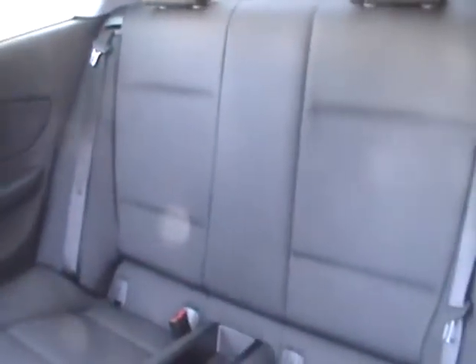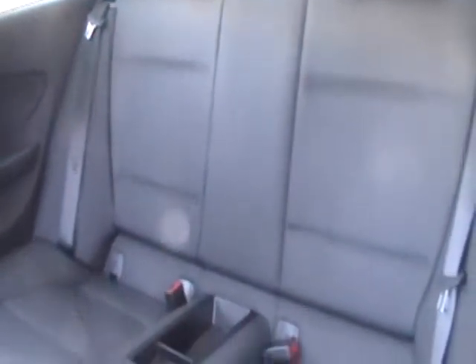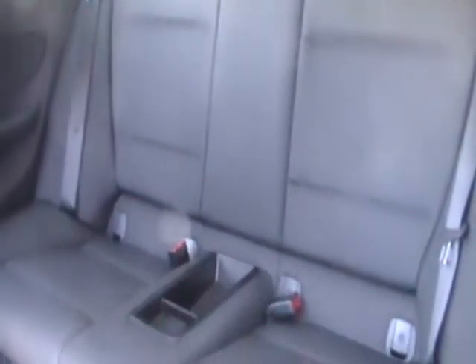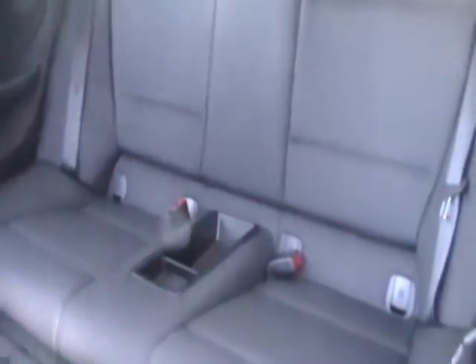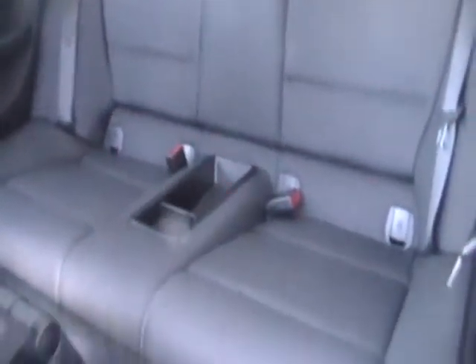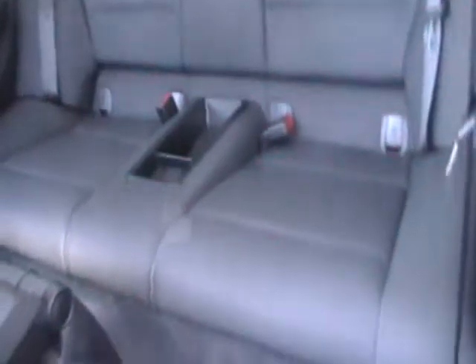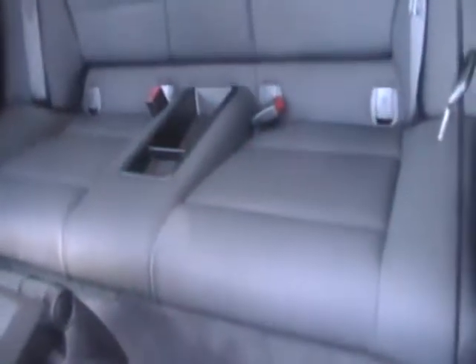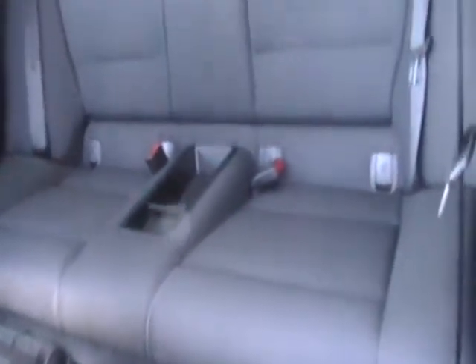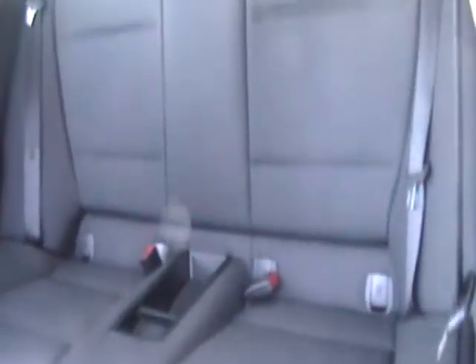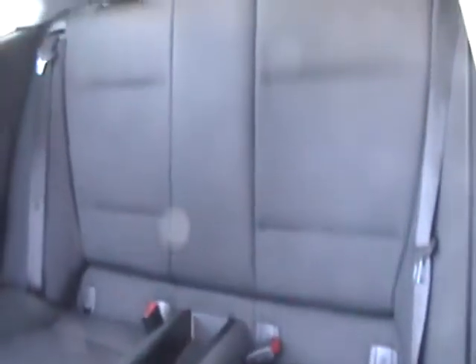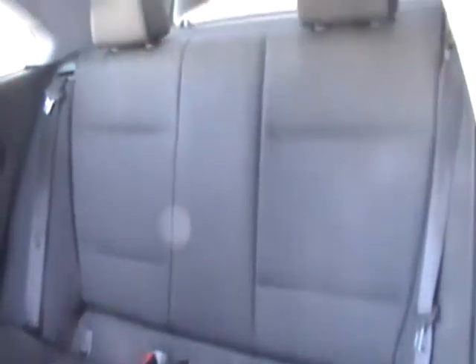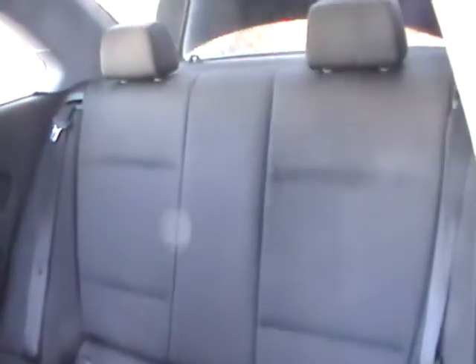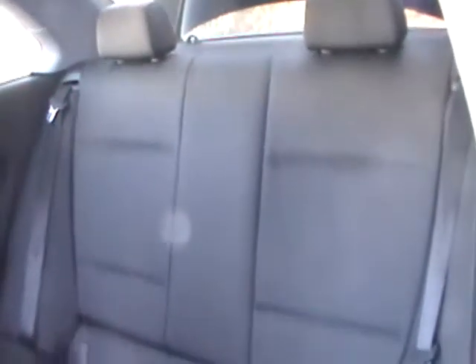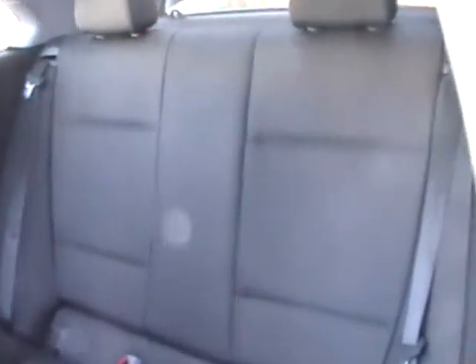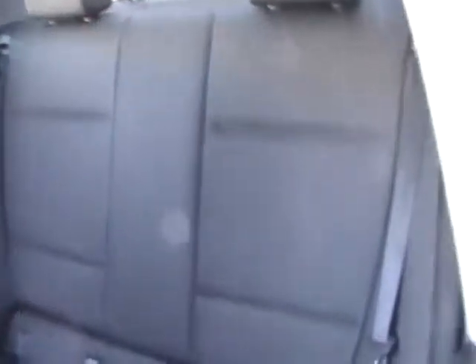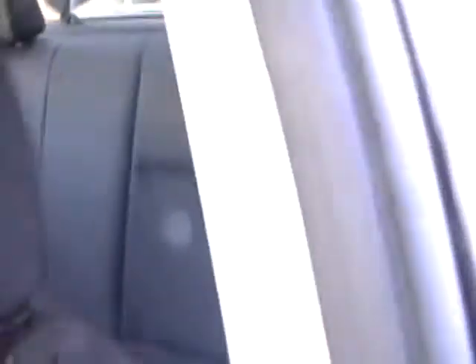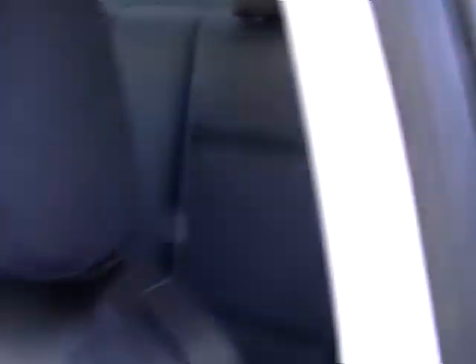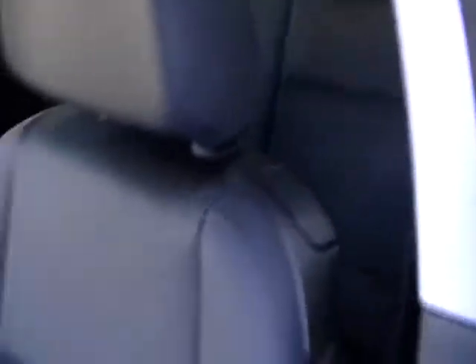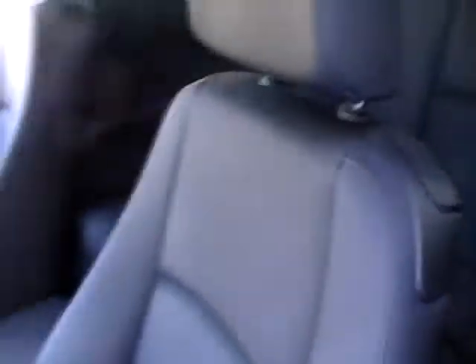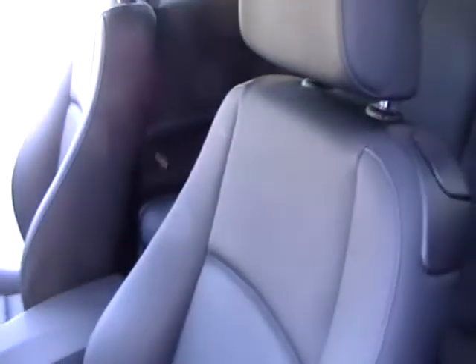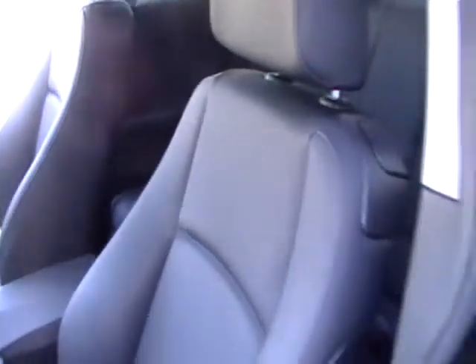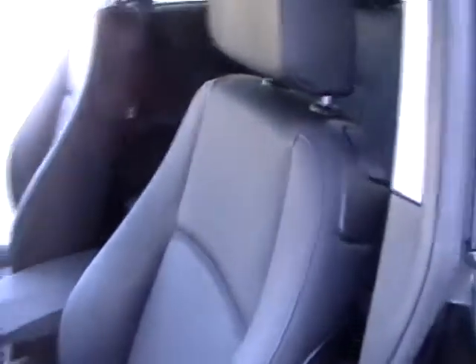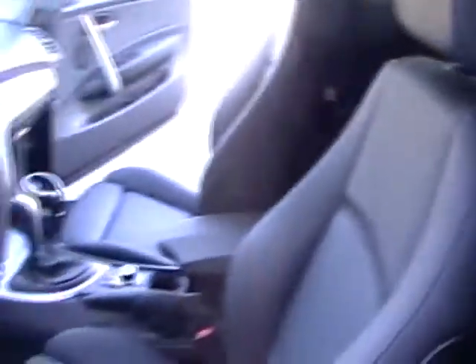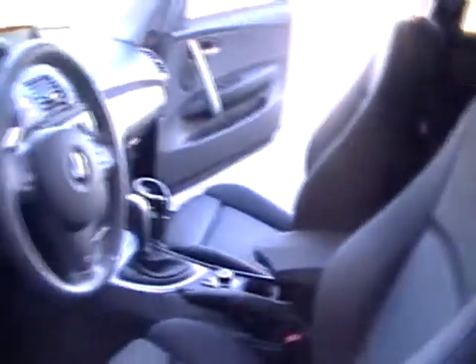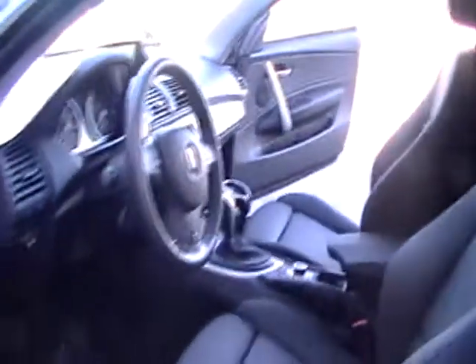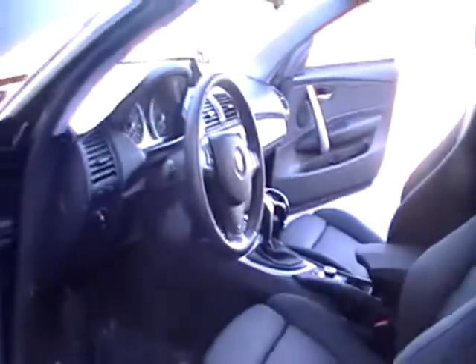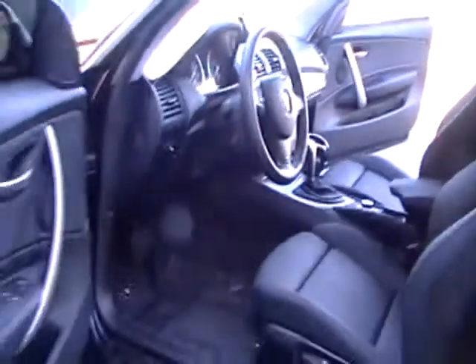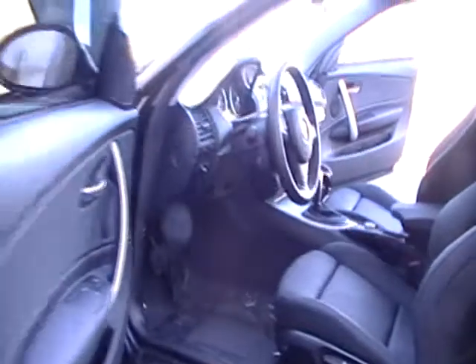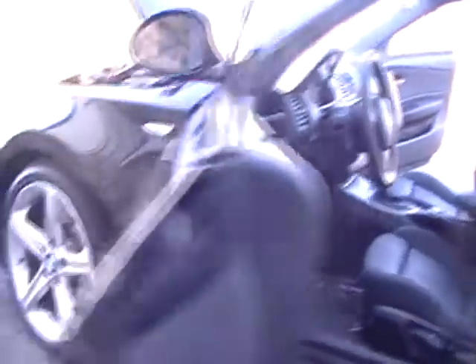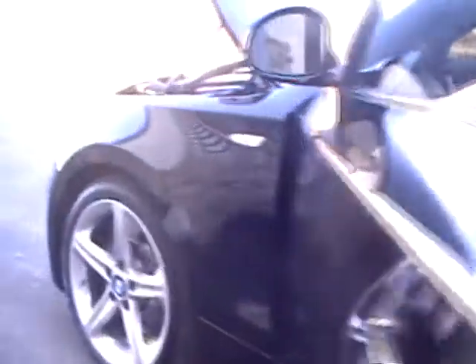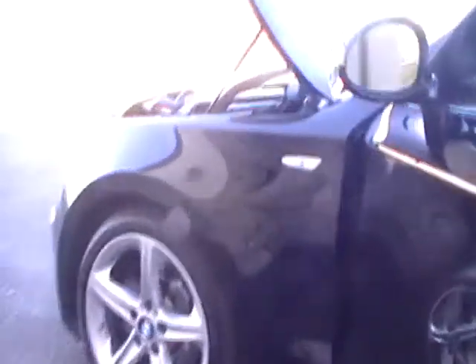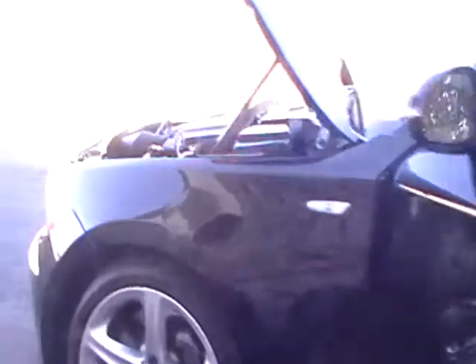We take a lot of pride in all of the vehicles that are offered, and this 2009 BMW 135i is no exception.